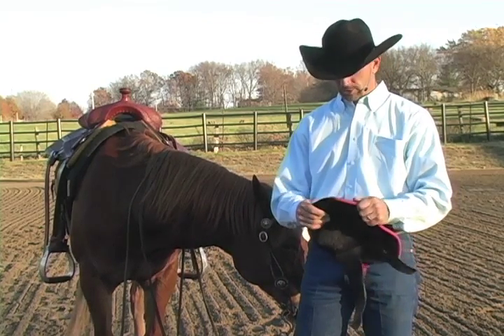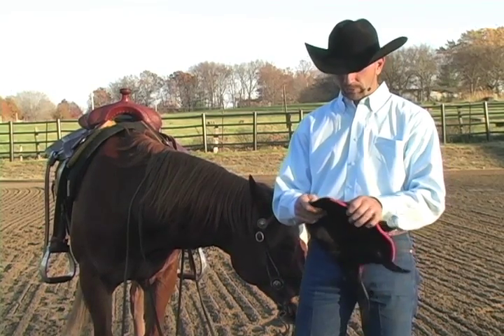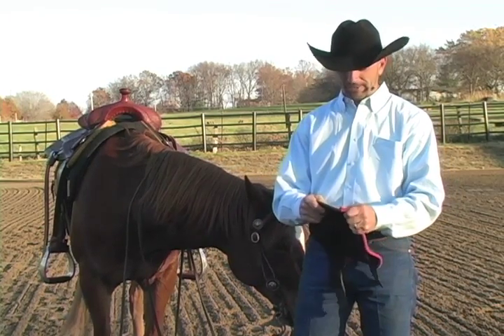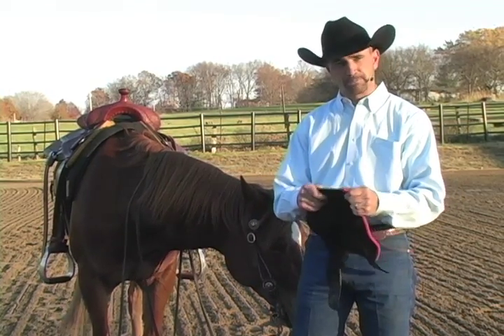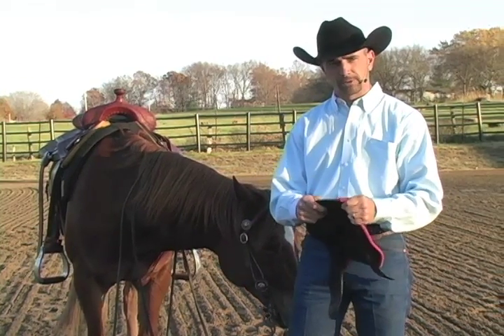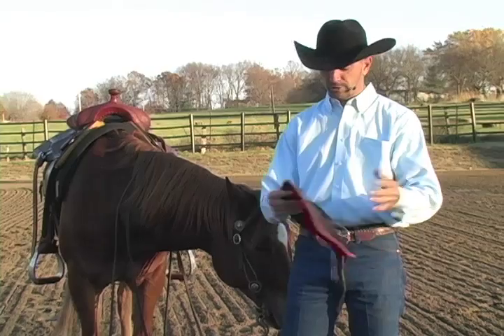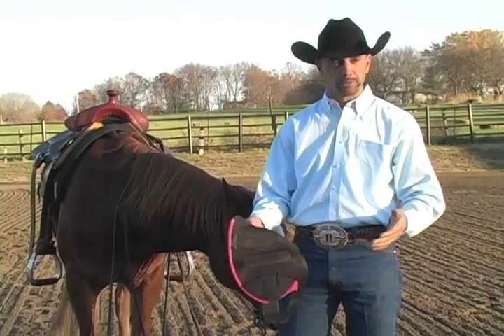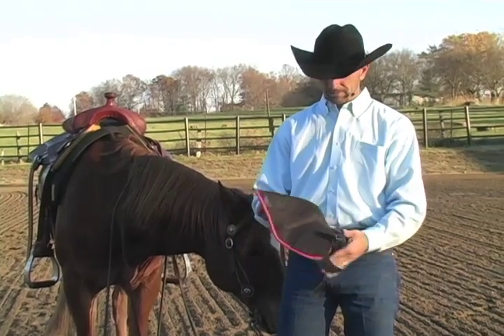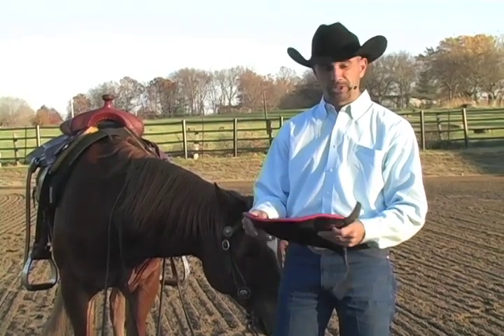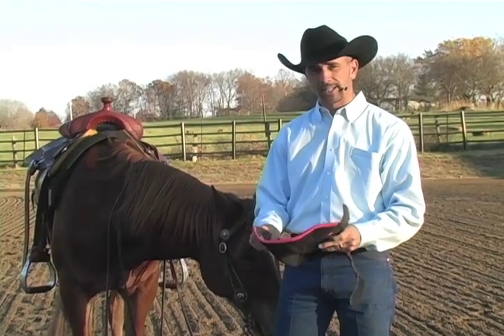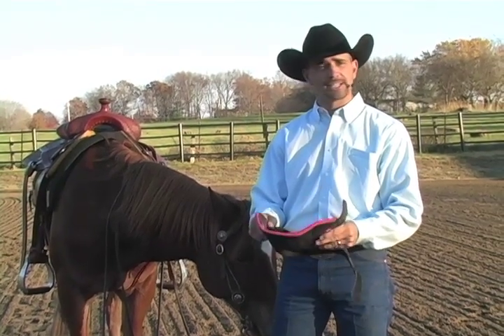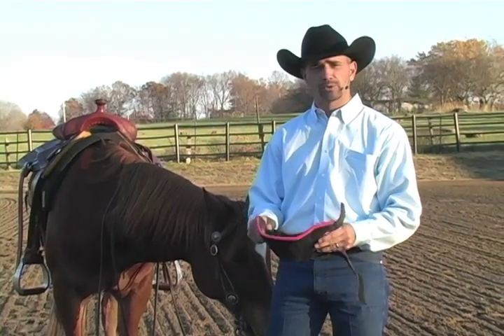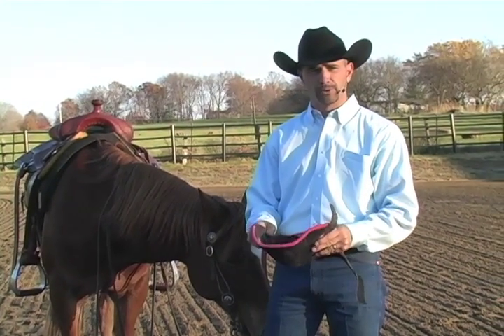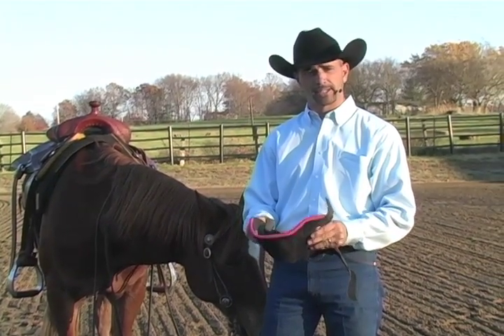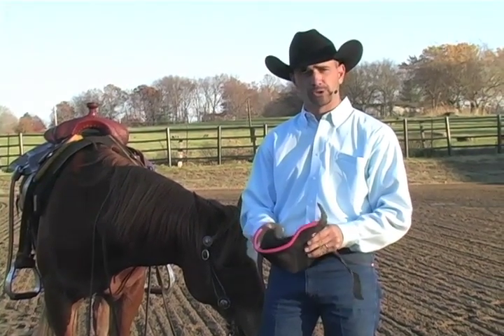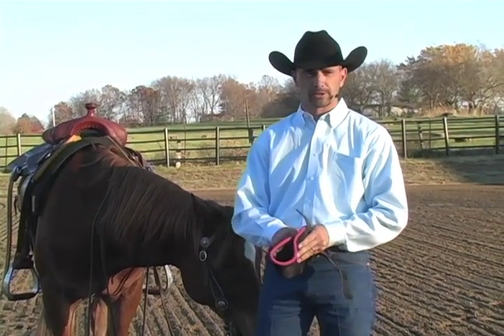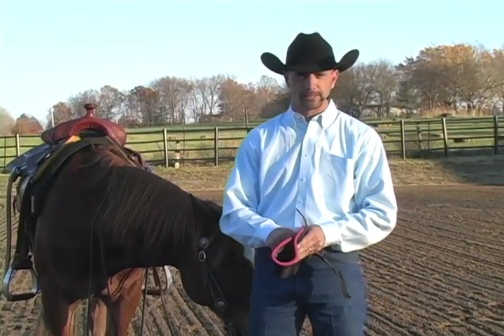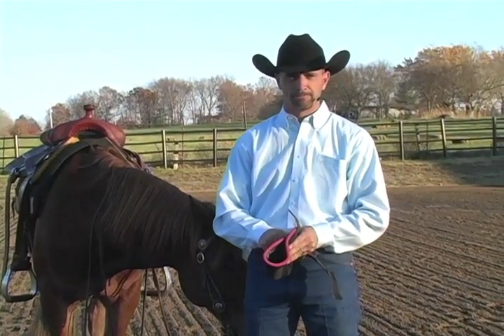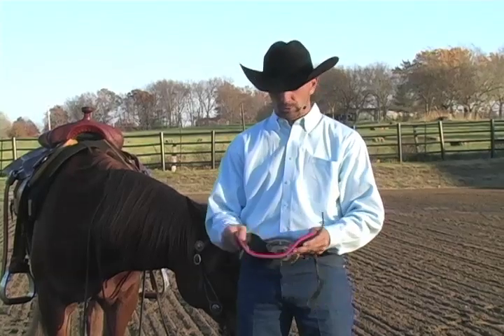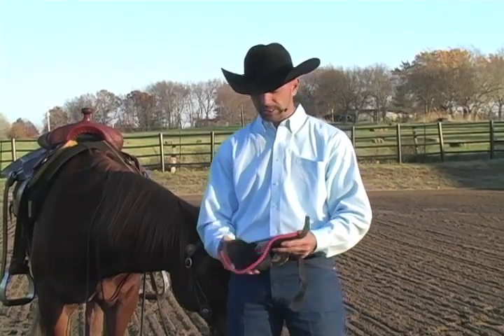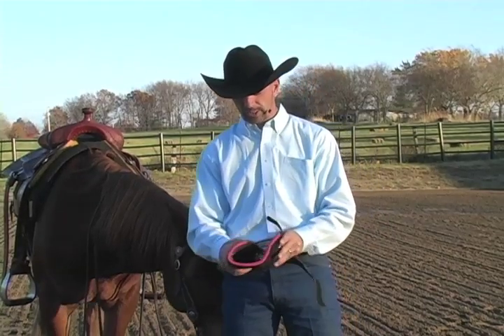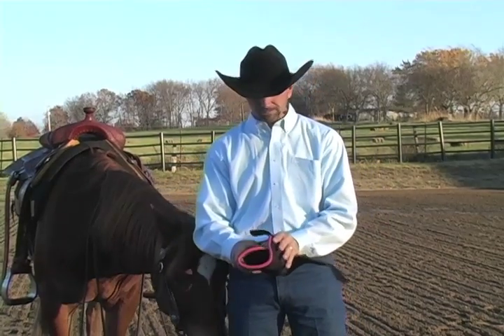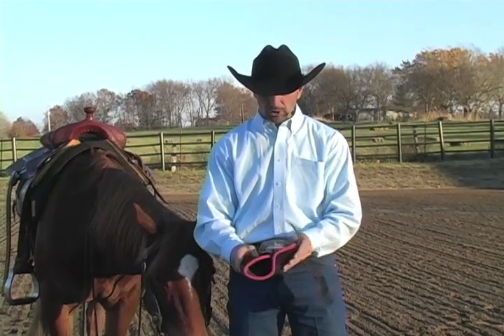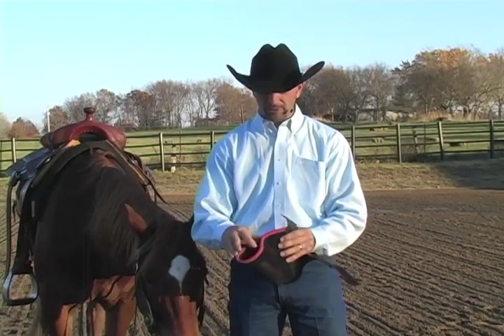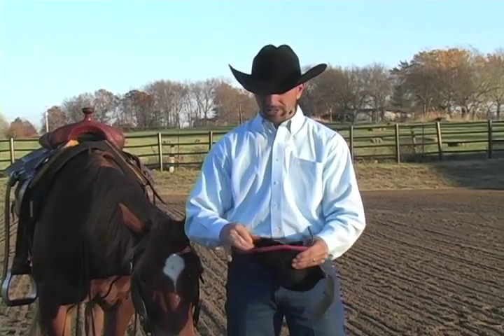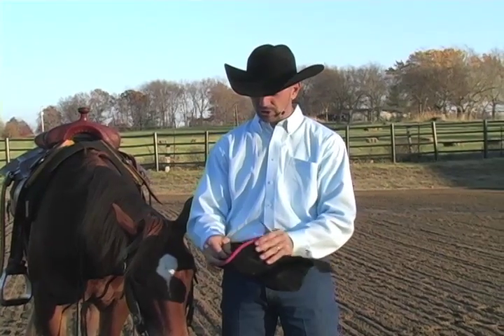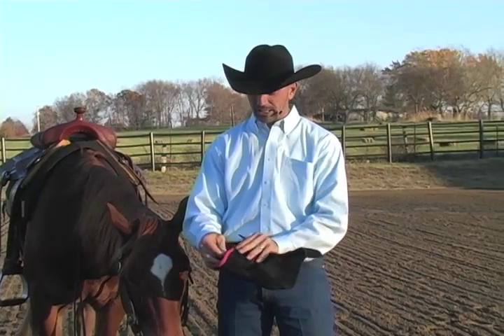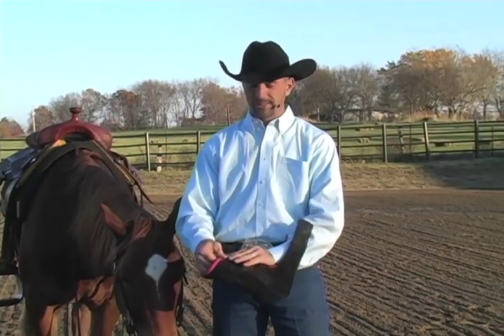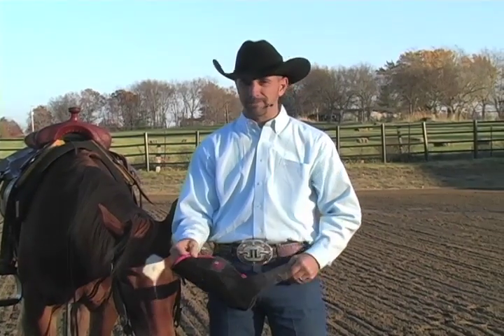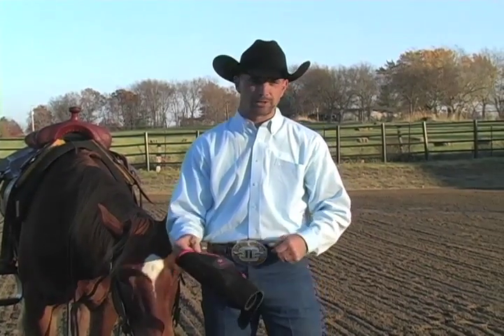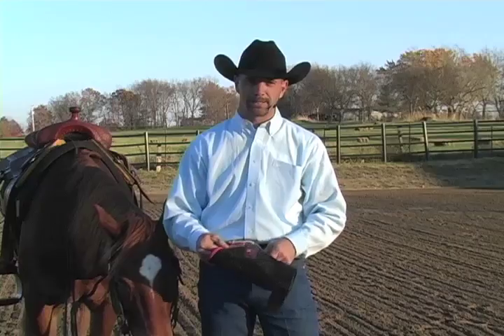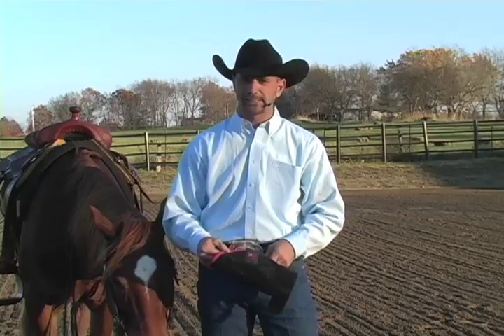I really like the fact that it's breathable, it's durable, and it's the only boot that tells you if it's on correctly. When you put these boots on, all you have to do is line up the seams to make sure they match. That's it.